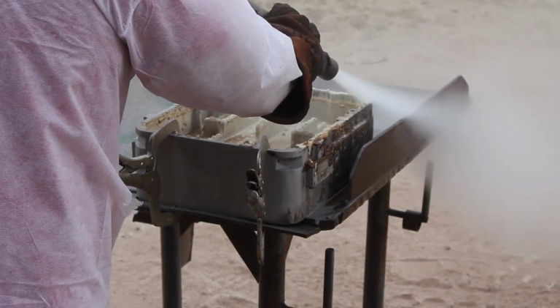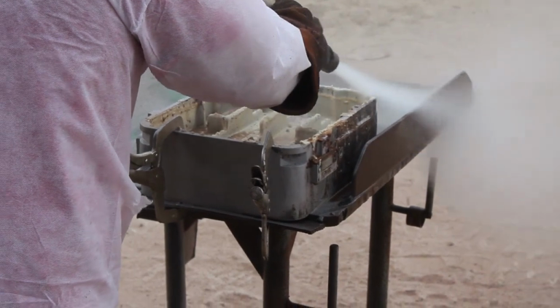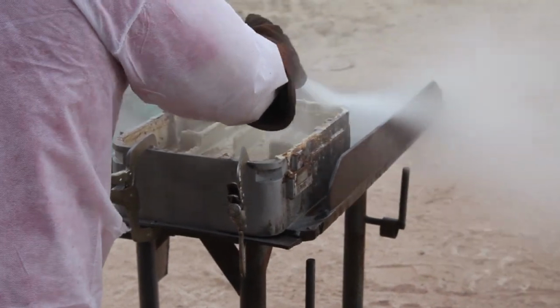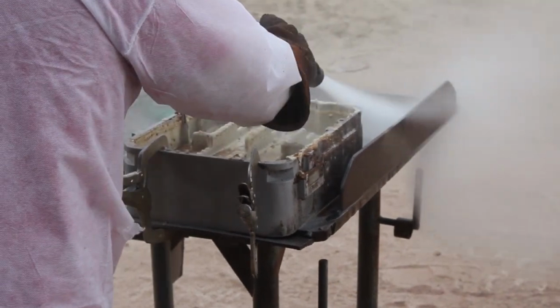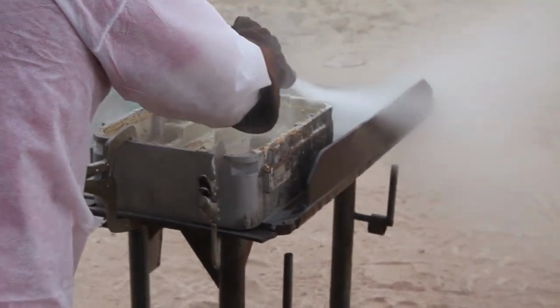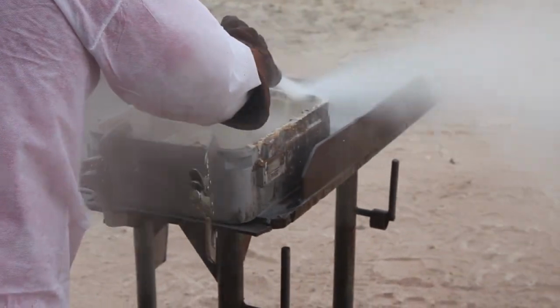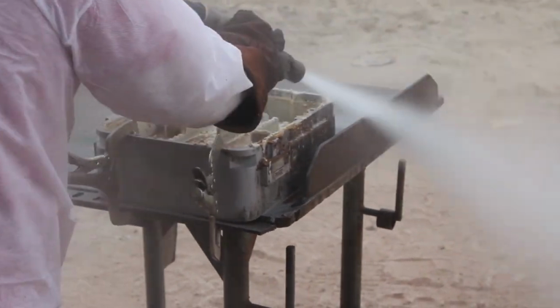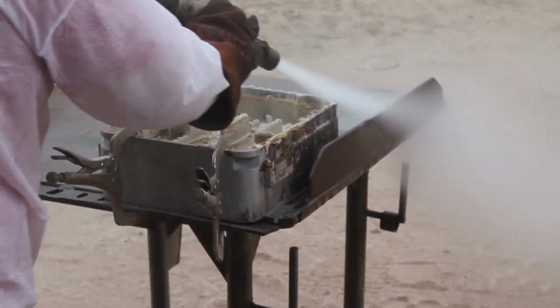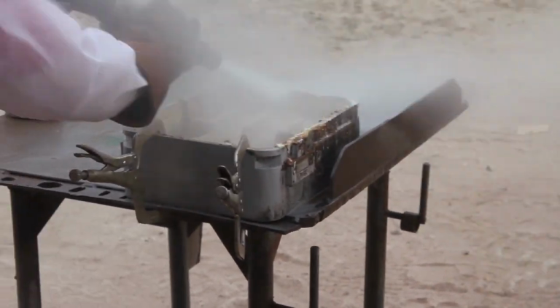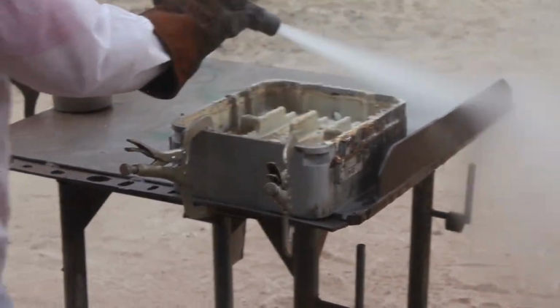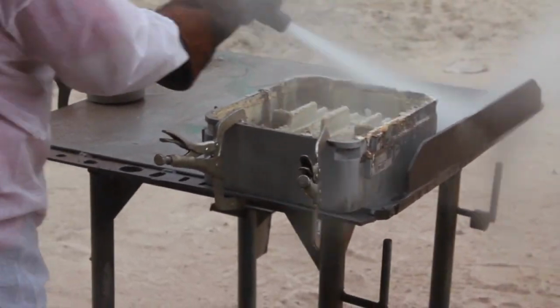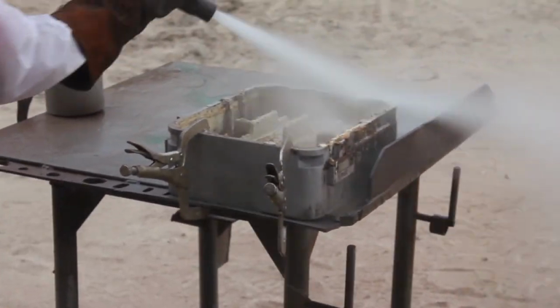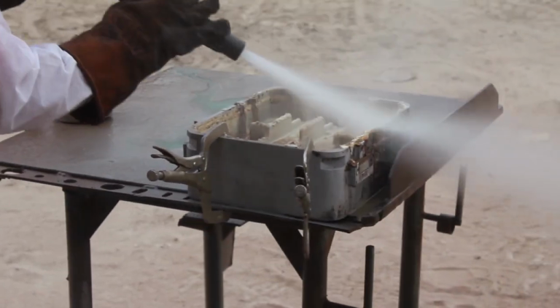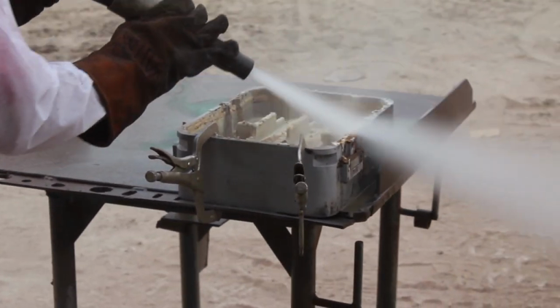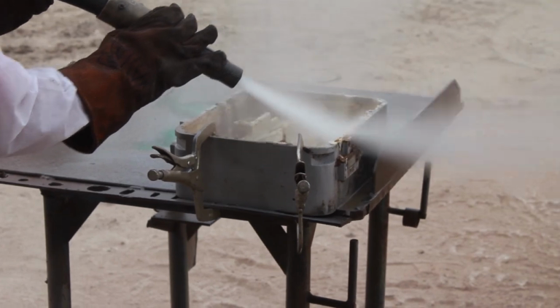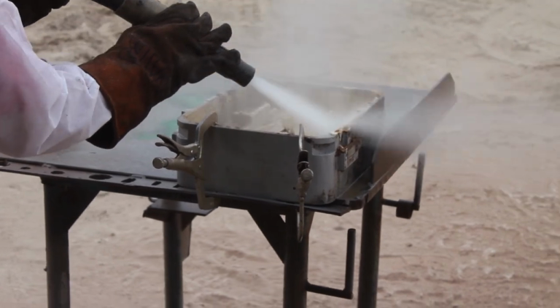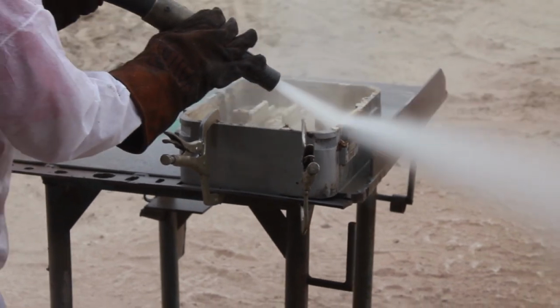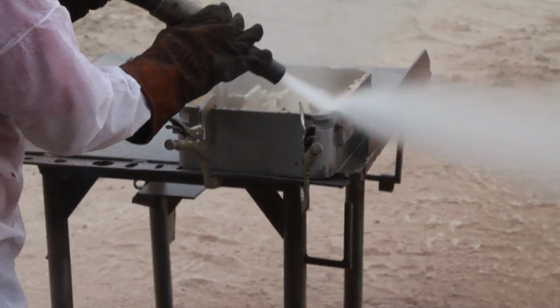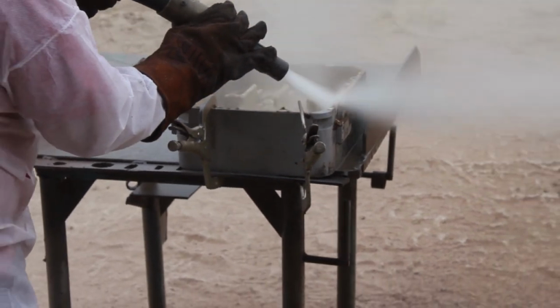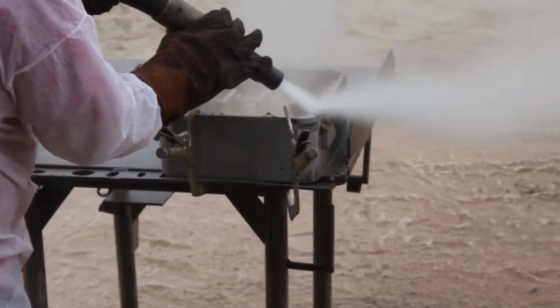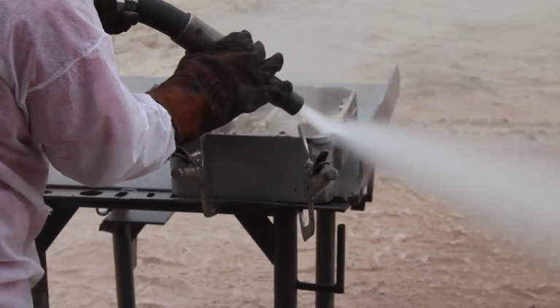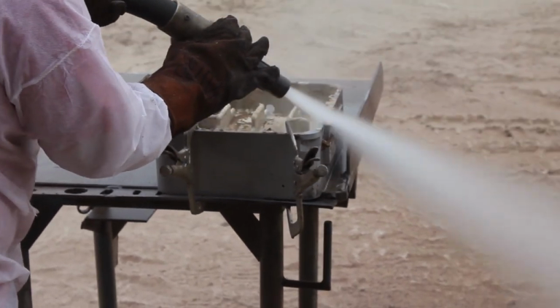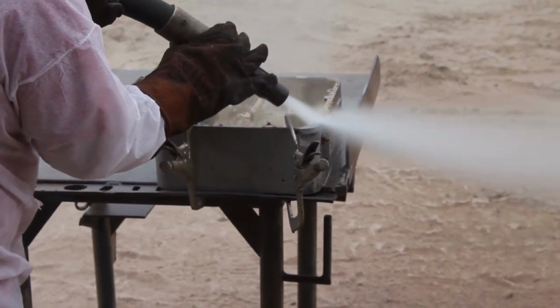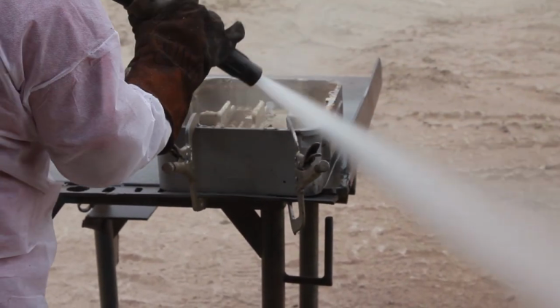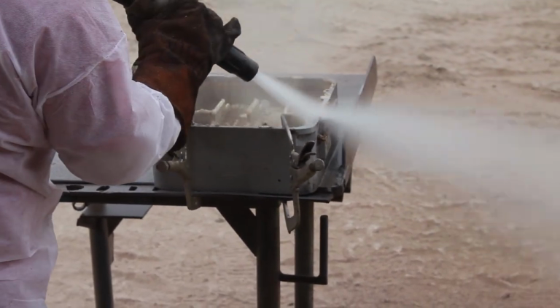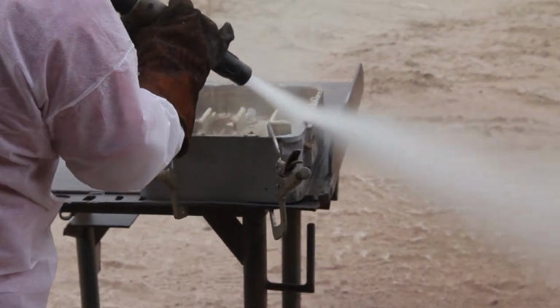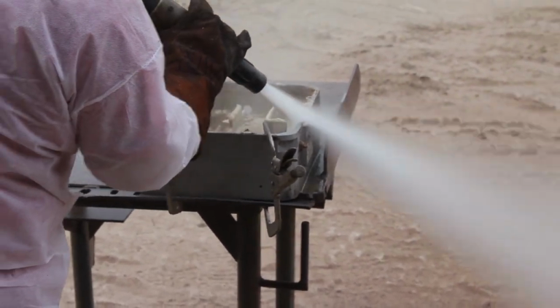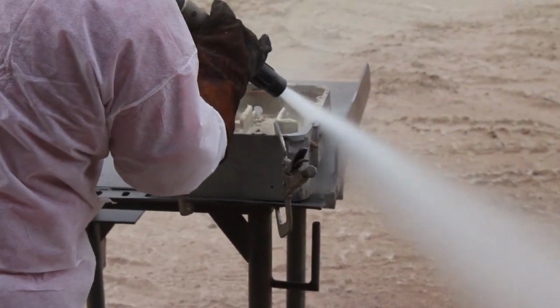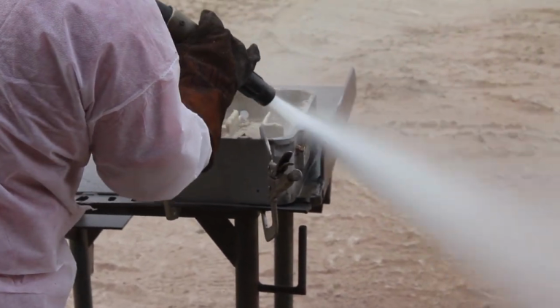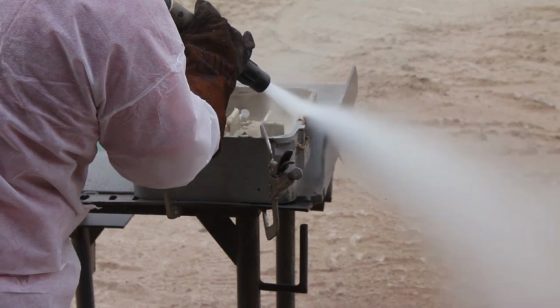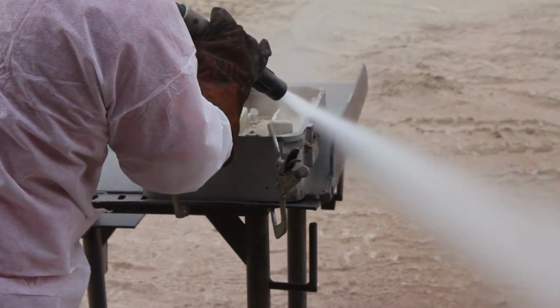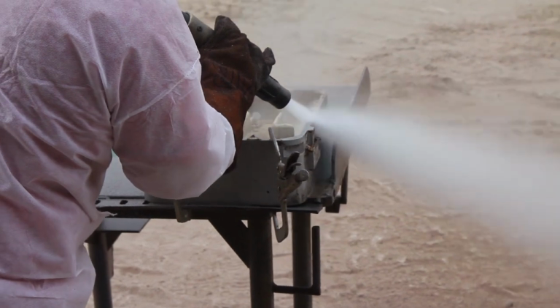This is why dustless blasting is ideal for all sorts of problematic materials like undercoating, powder coating, tar — you name it. You could never do this with a sand blaster.